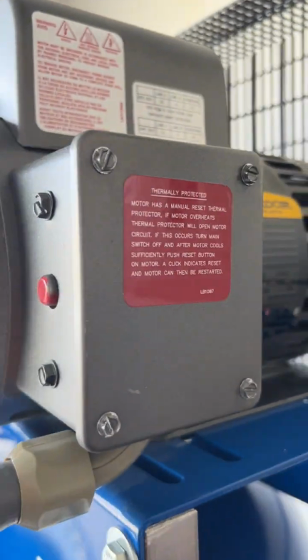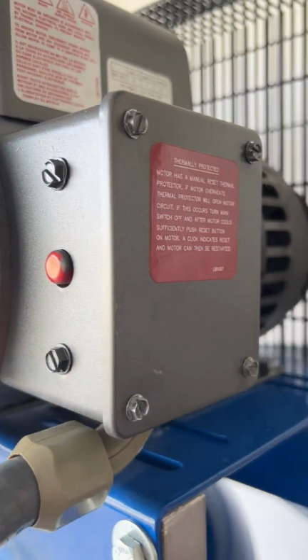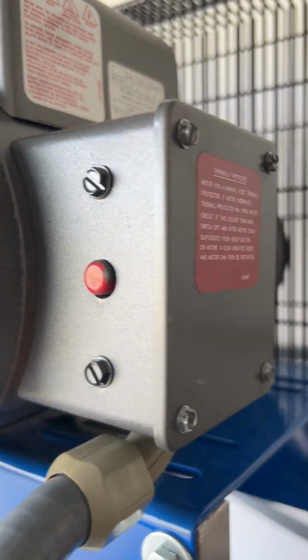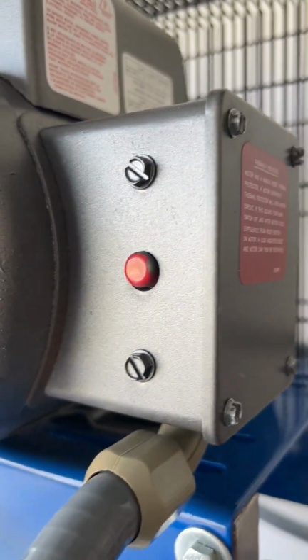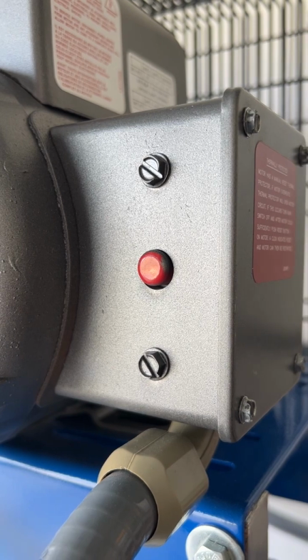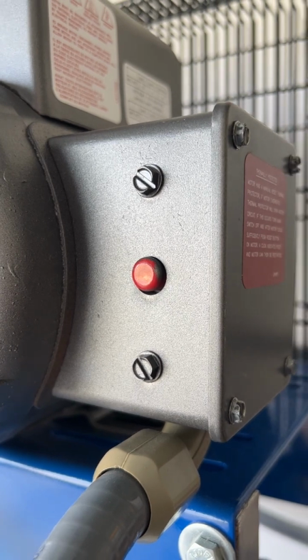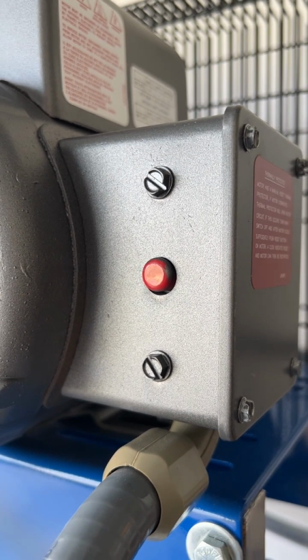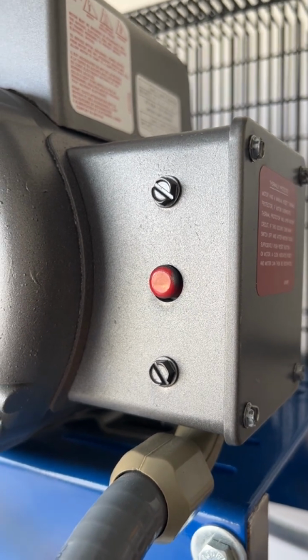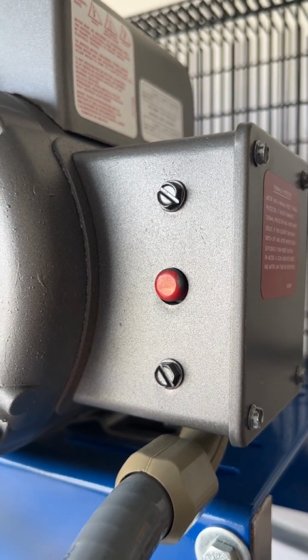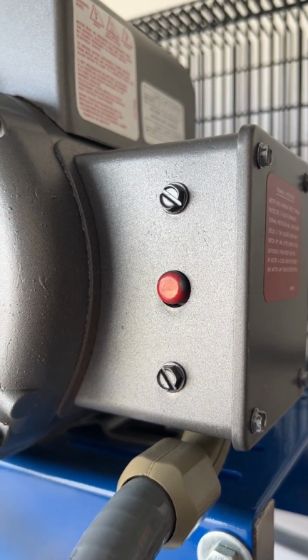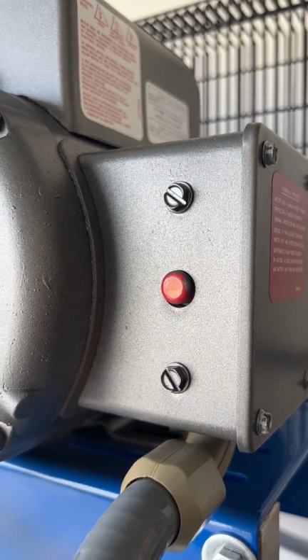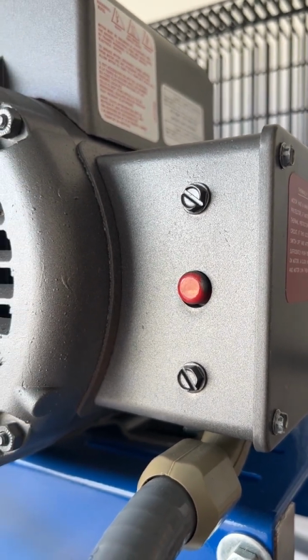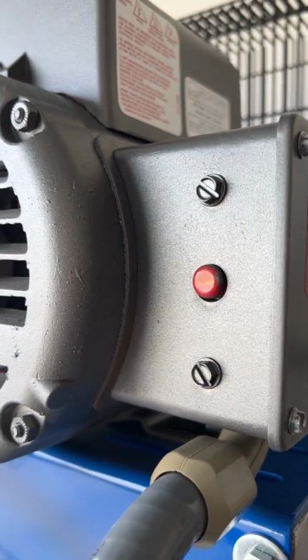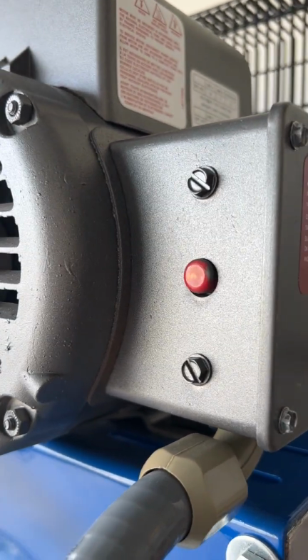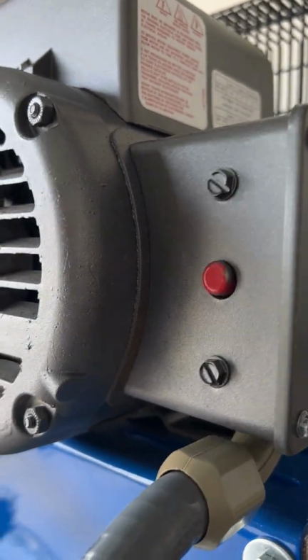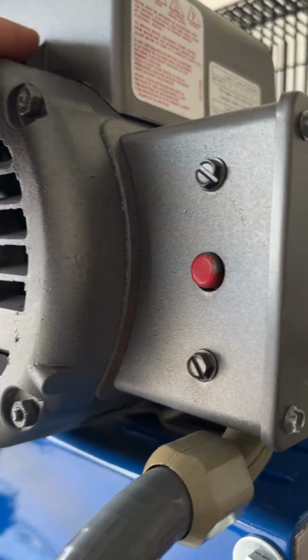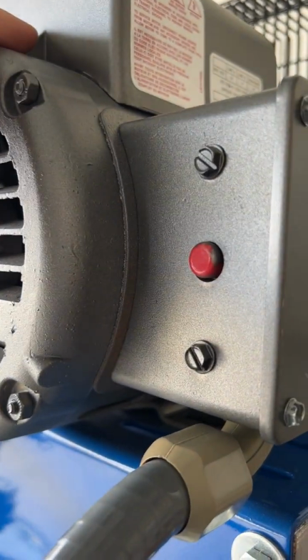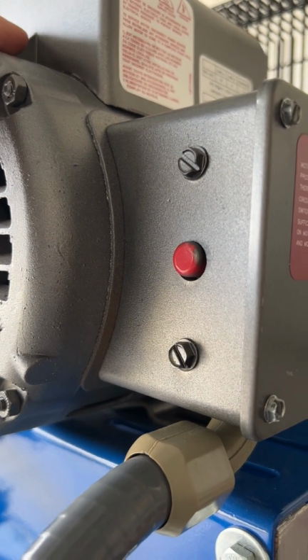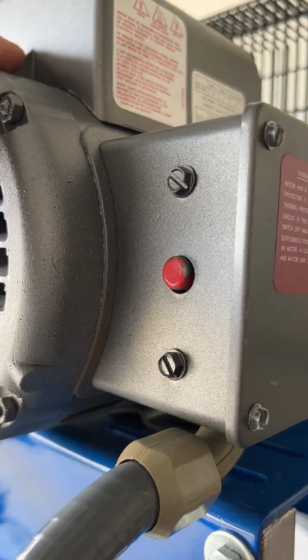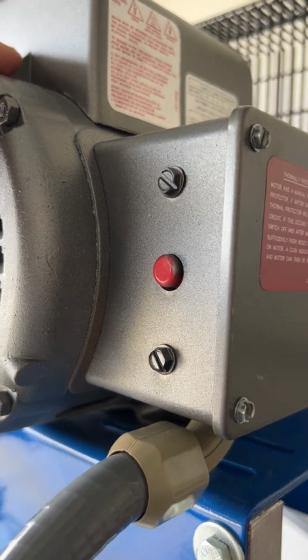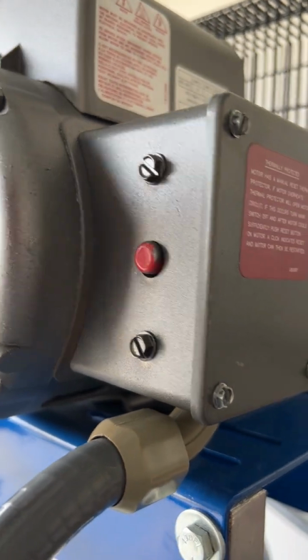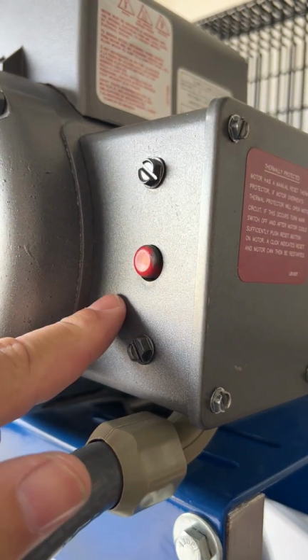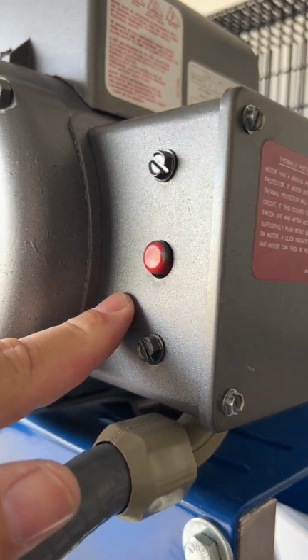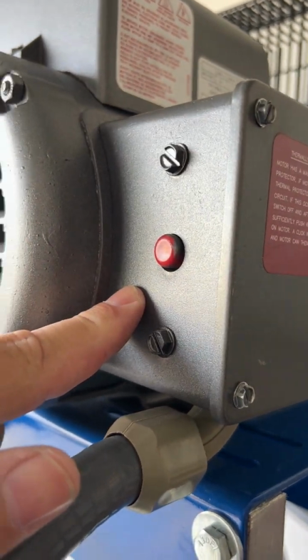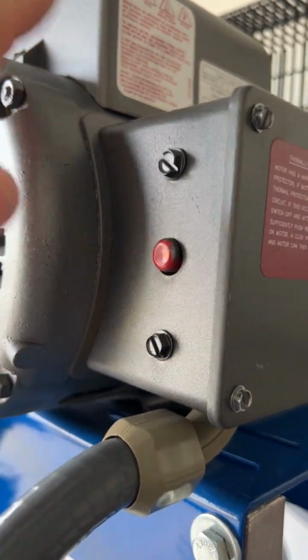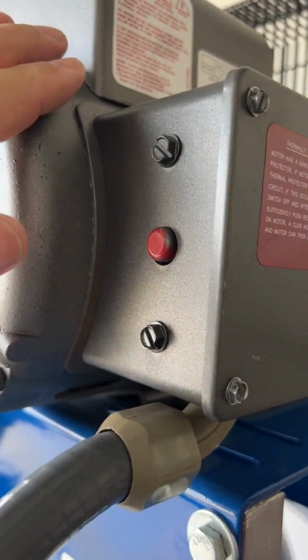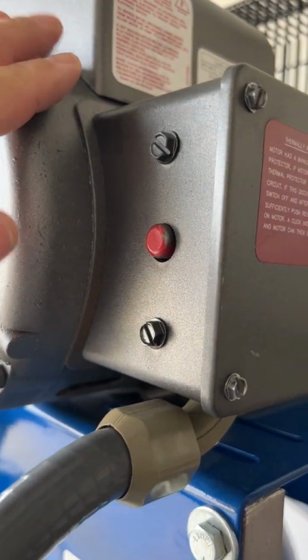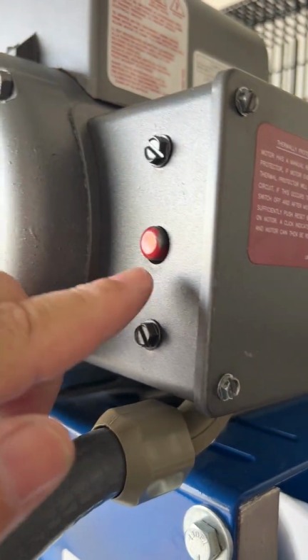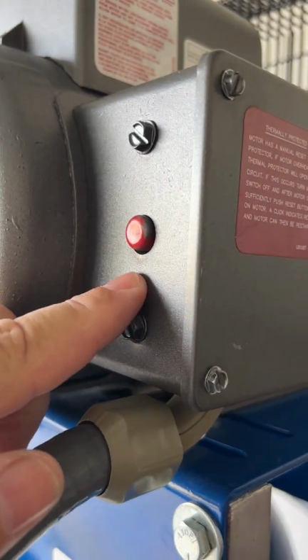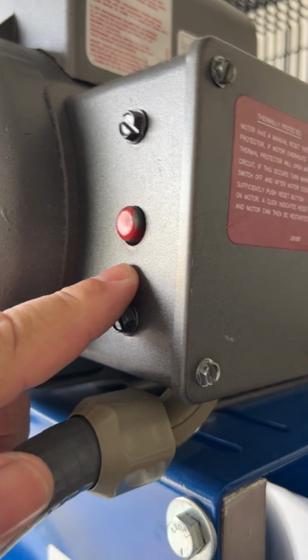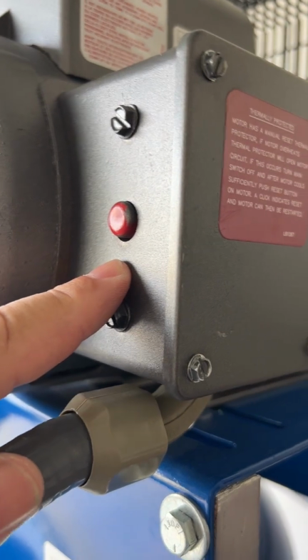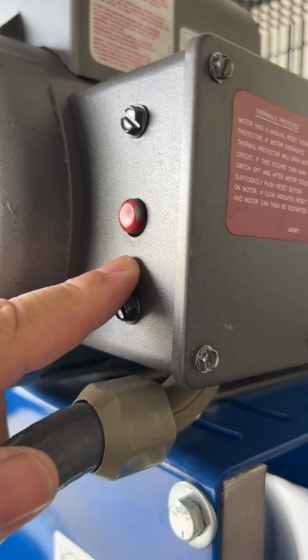This still has thermal protection in it, so the motor retains all of that. If anything inside the motor itself were to overheat, it's going to pop its own thermal protection — and there's your reset button for that.